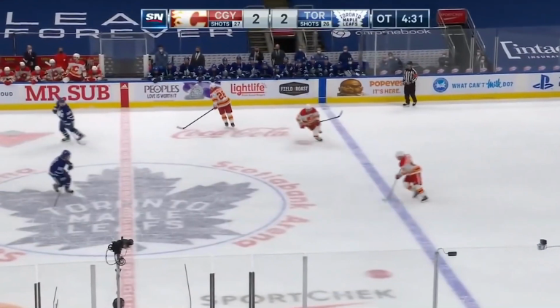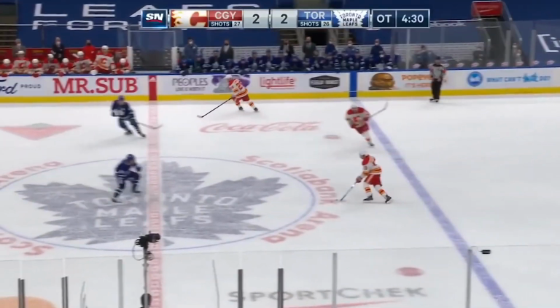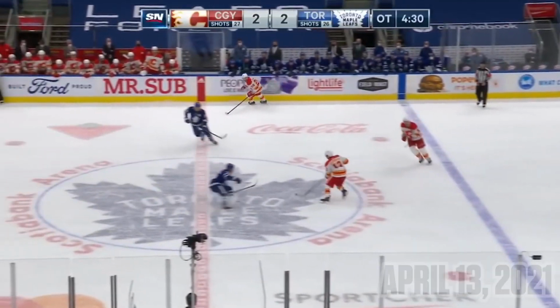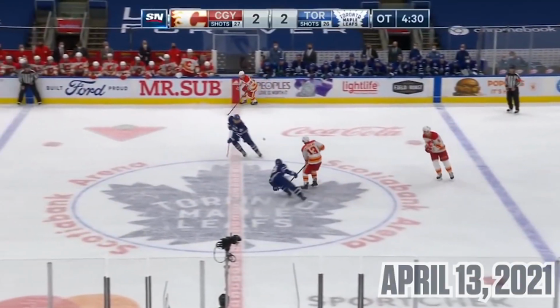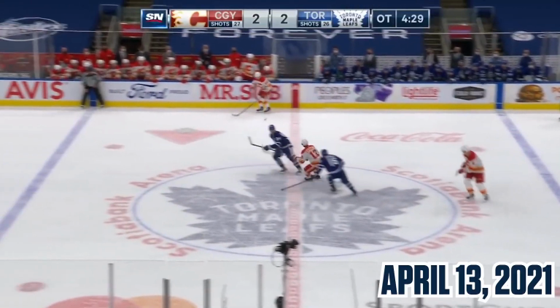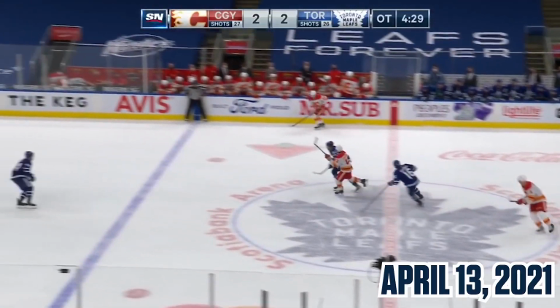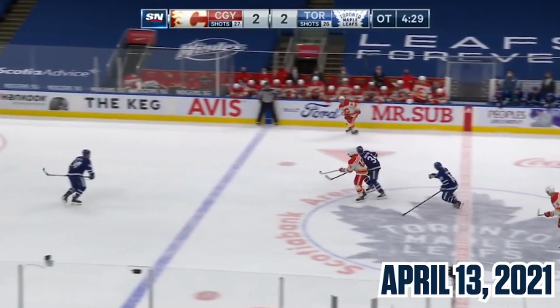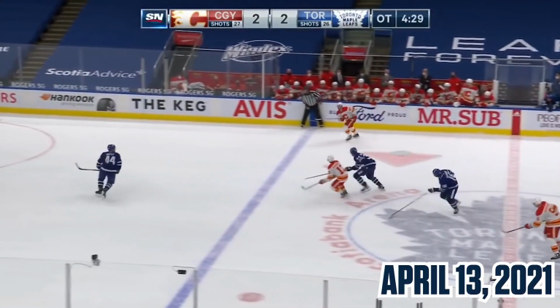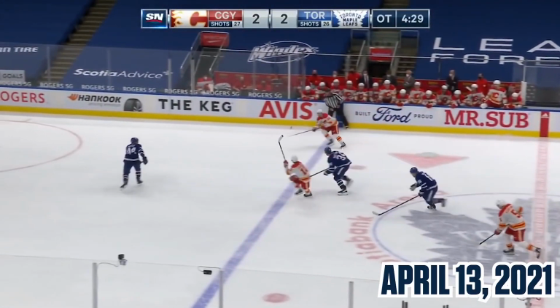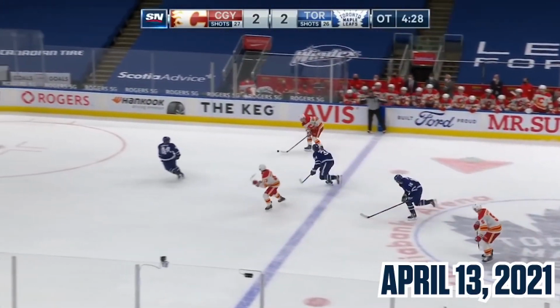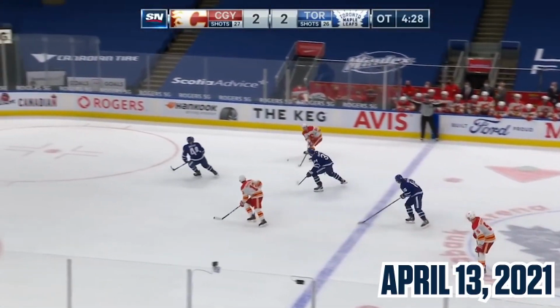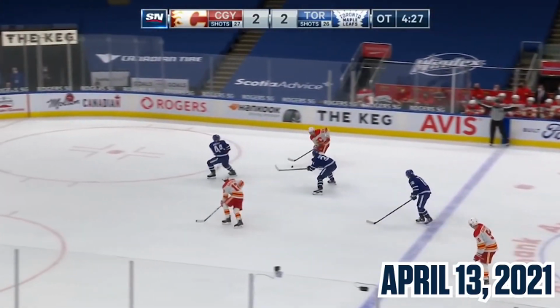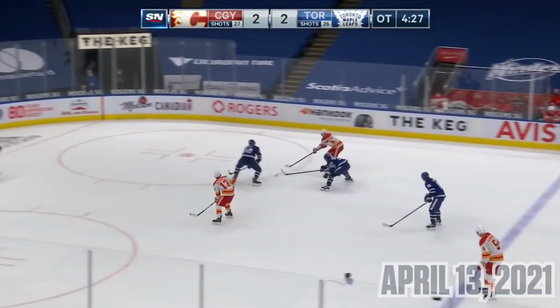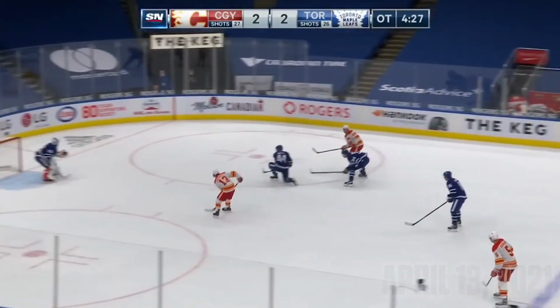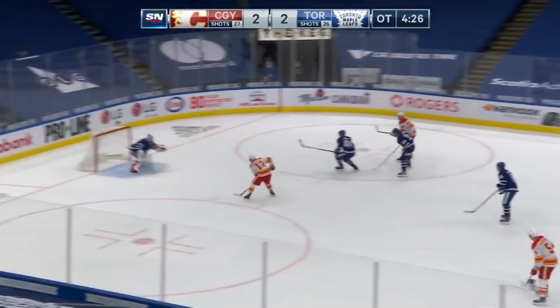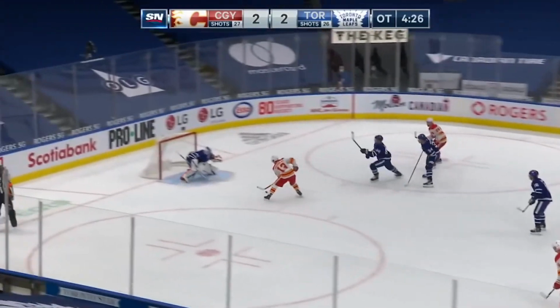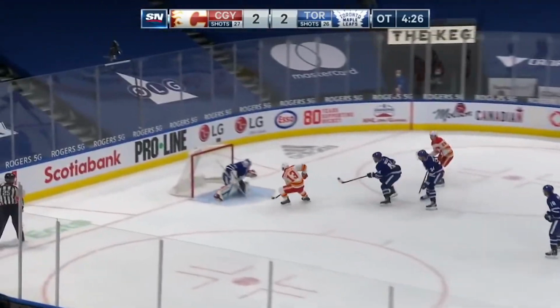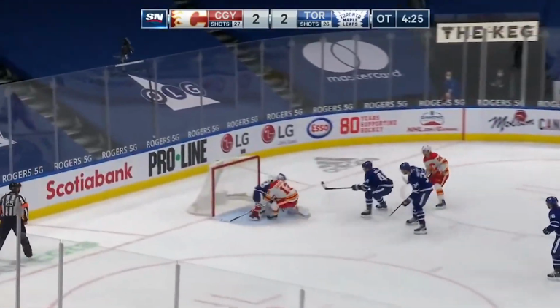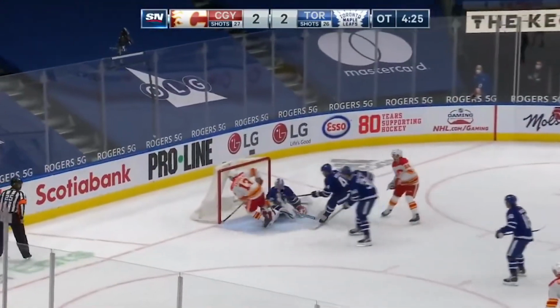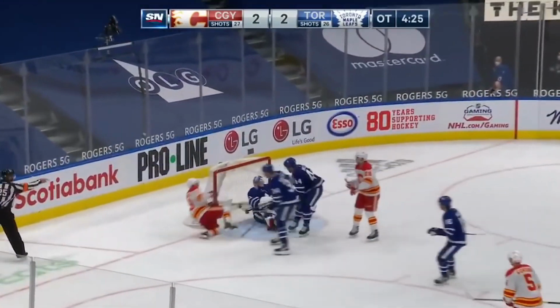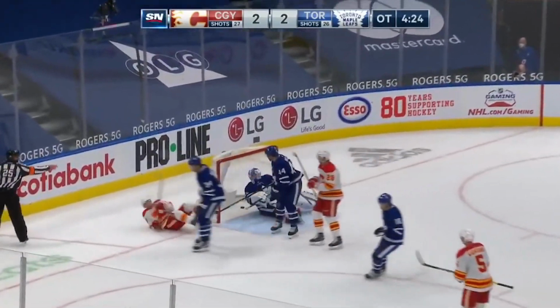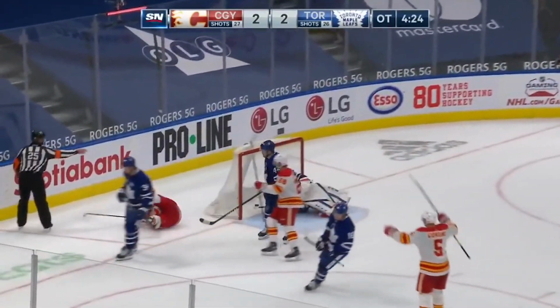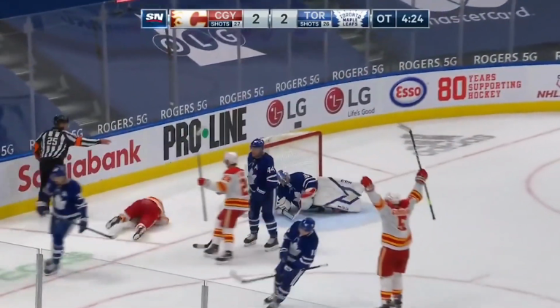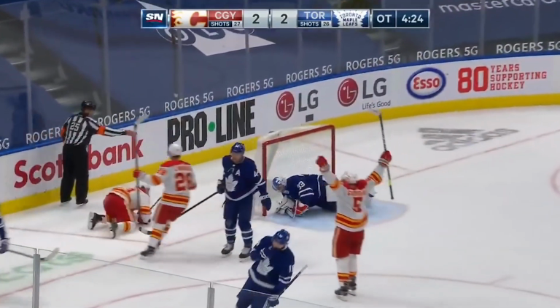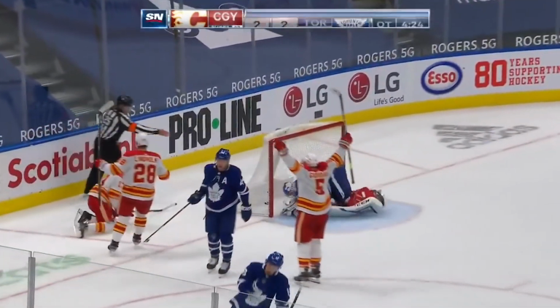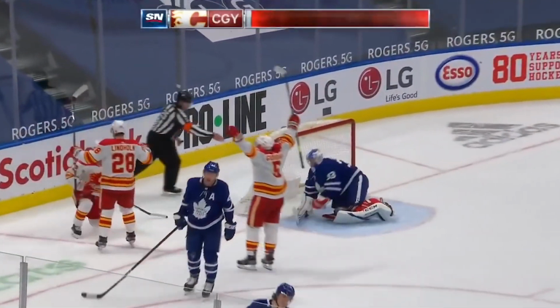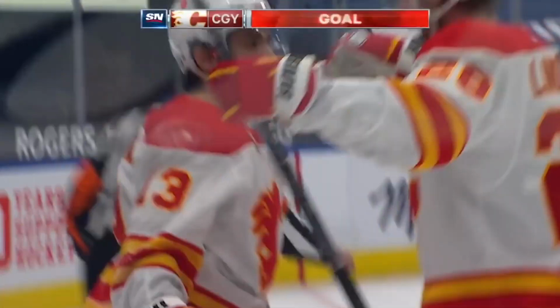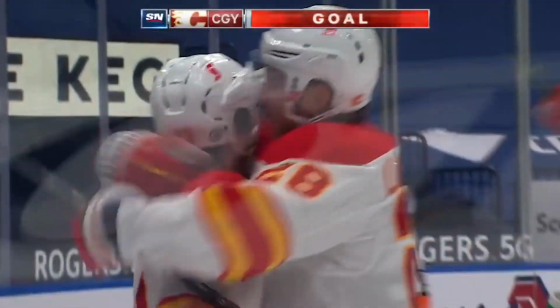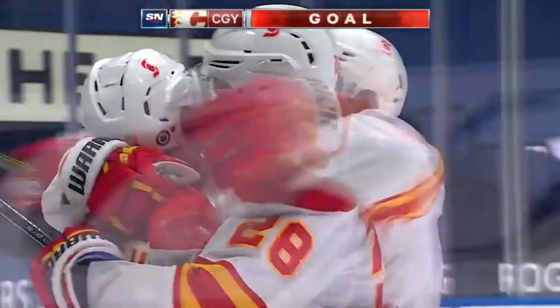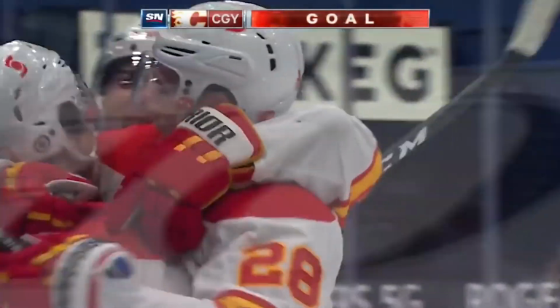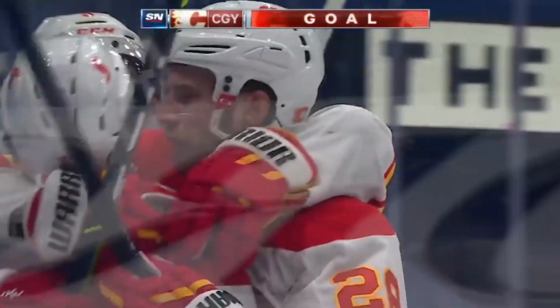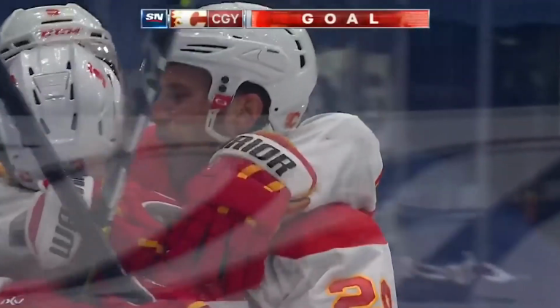Nylander overtime goal here at Scotiabank against the Flames. Here's Goudreau in! Johnny Goudreau scores! And Calgary has the game winner tonight.